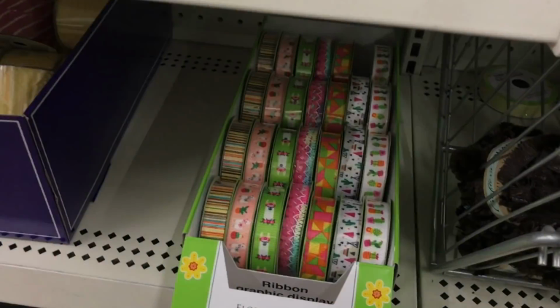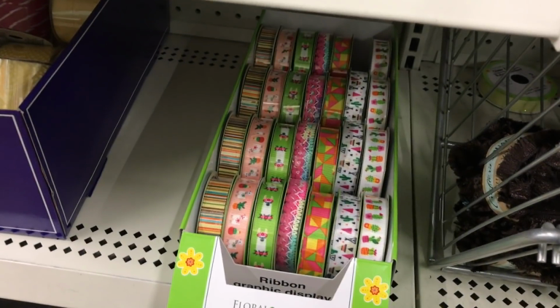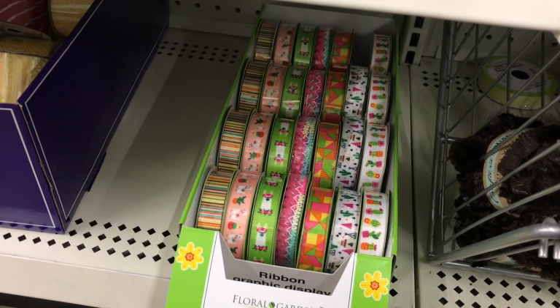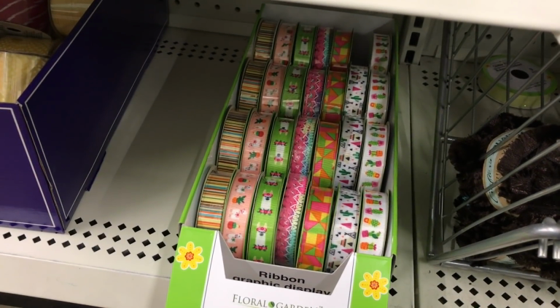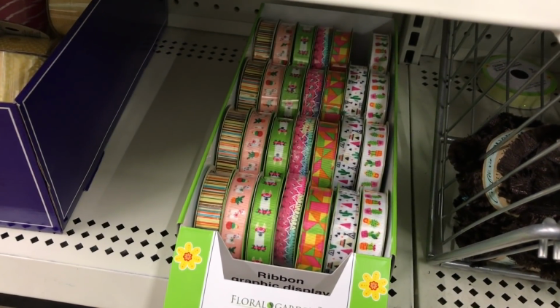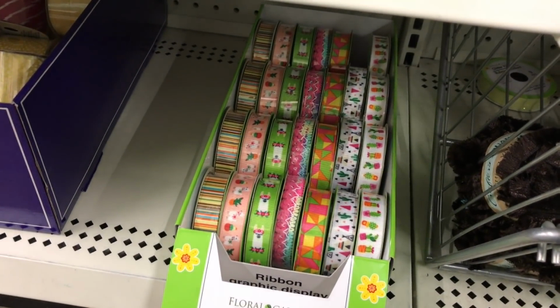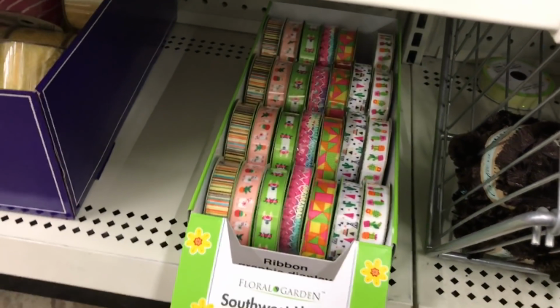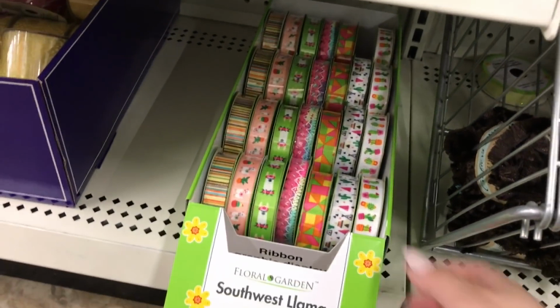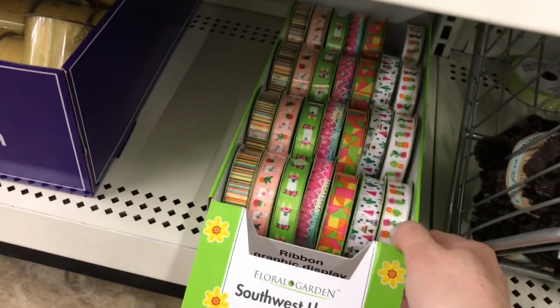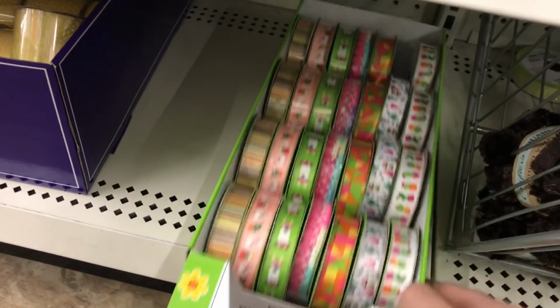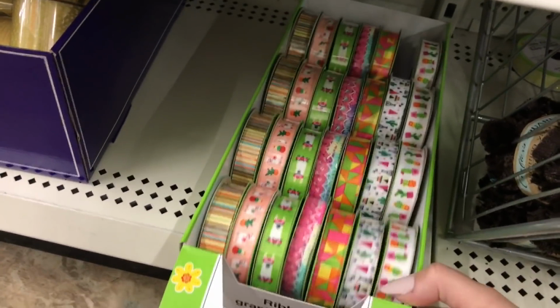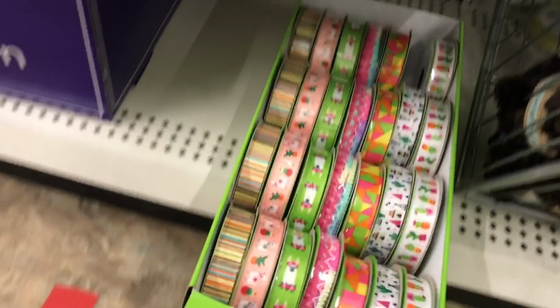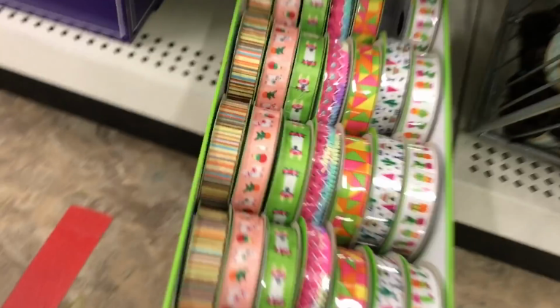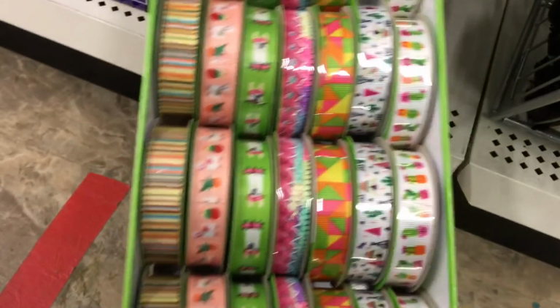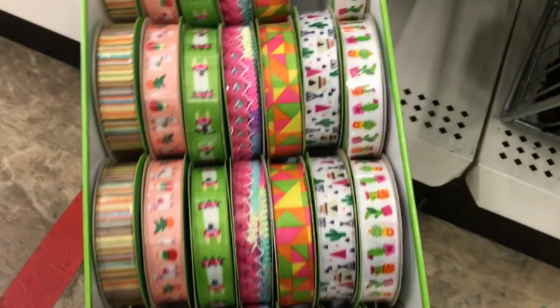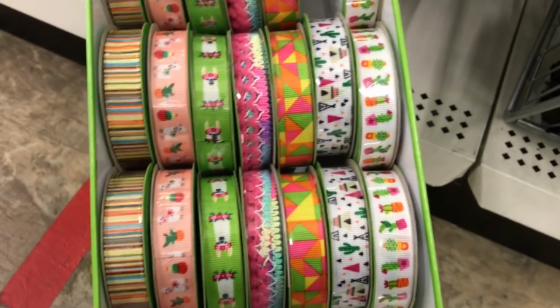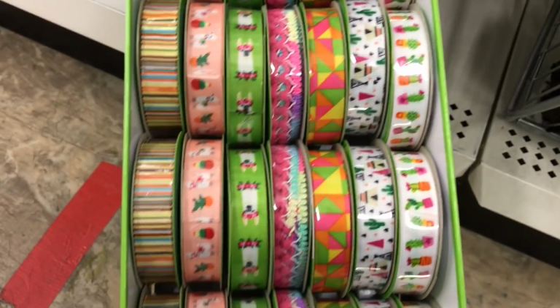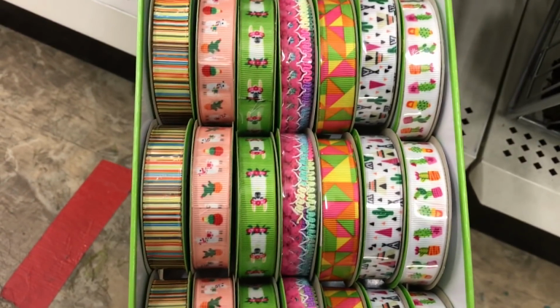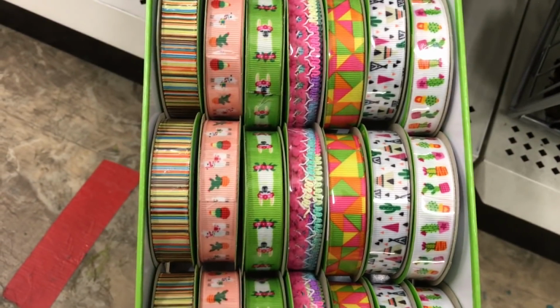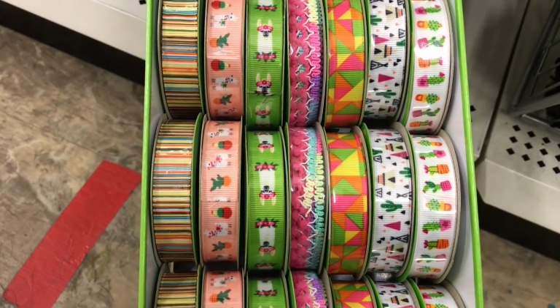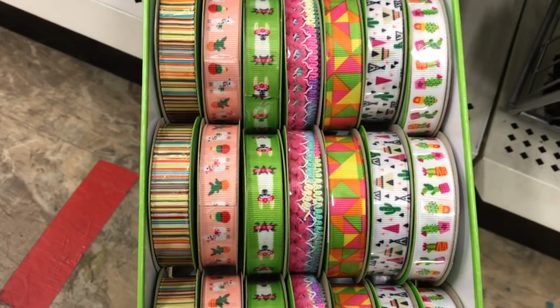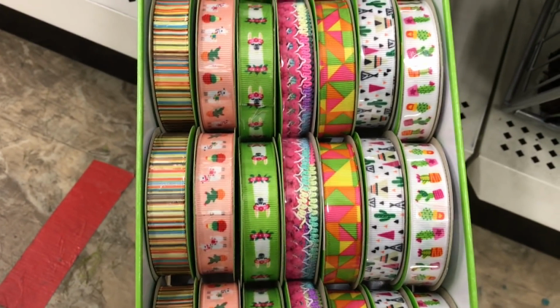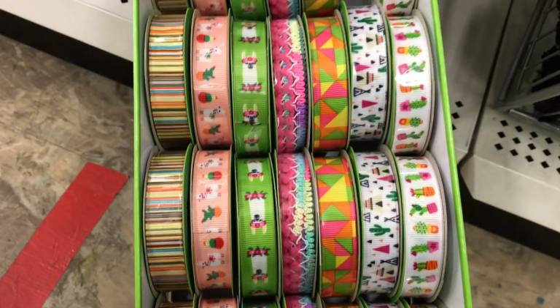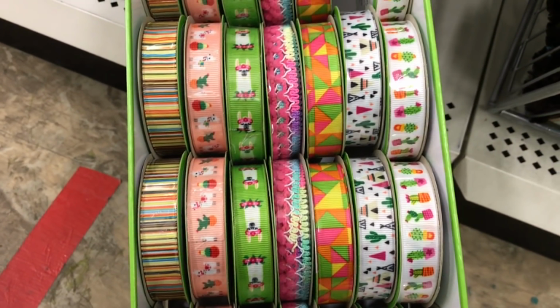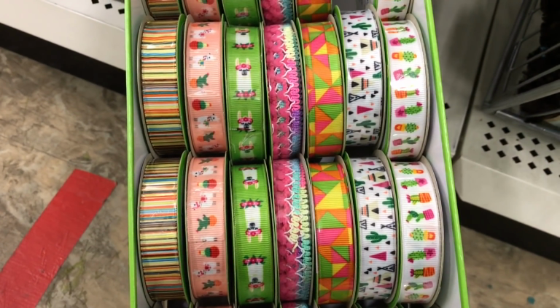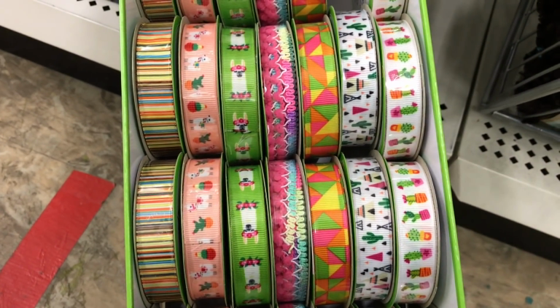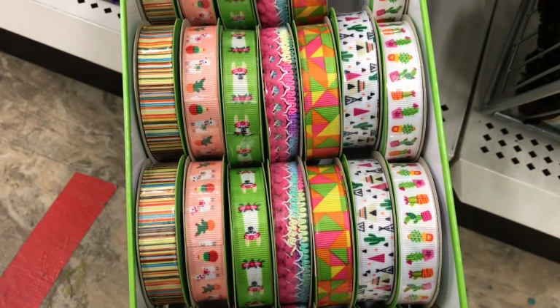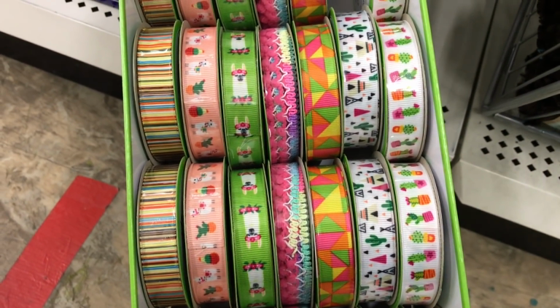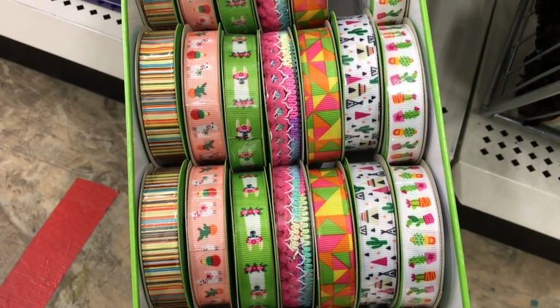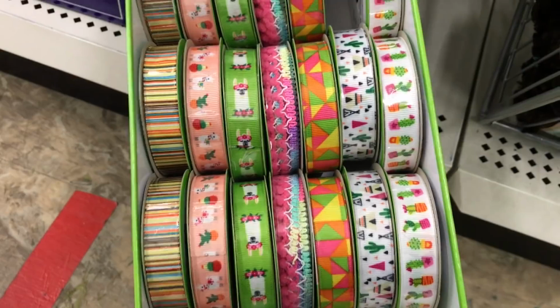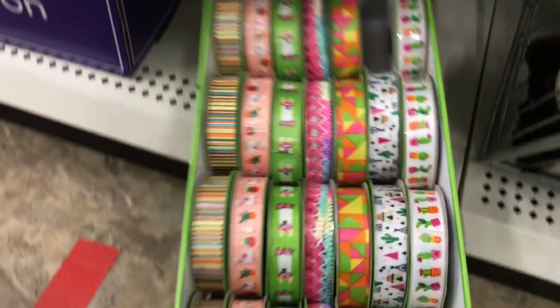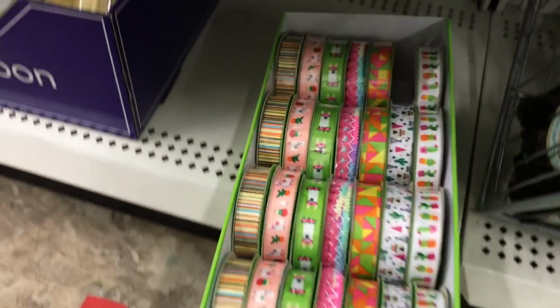Just a little tip: if you see patterned ribbon like this and you like it, make sure you buy it, because as soon as it hits the shelf it sells really quickly.